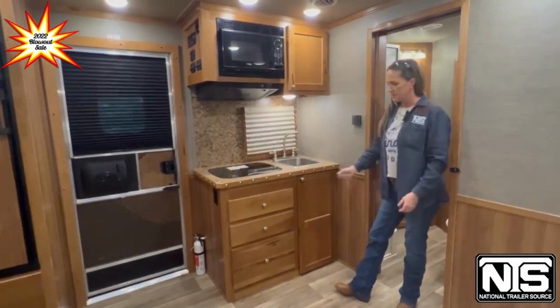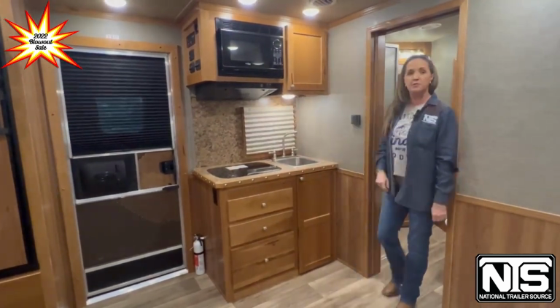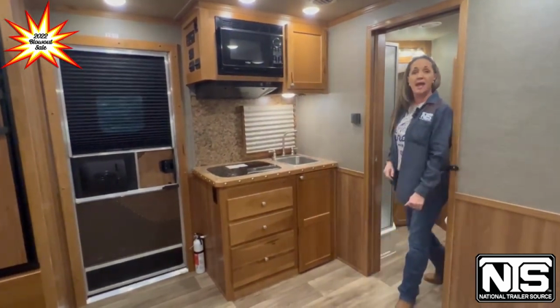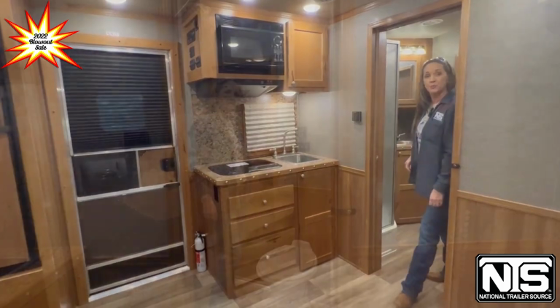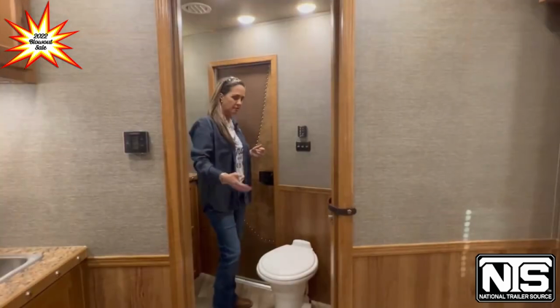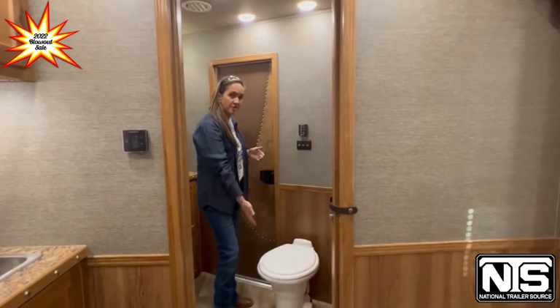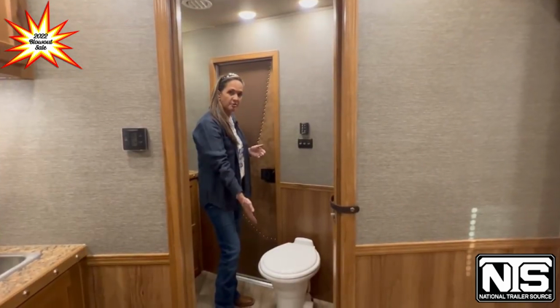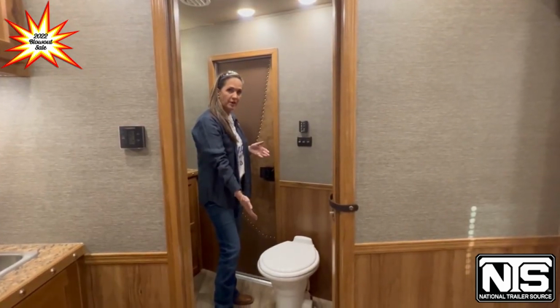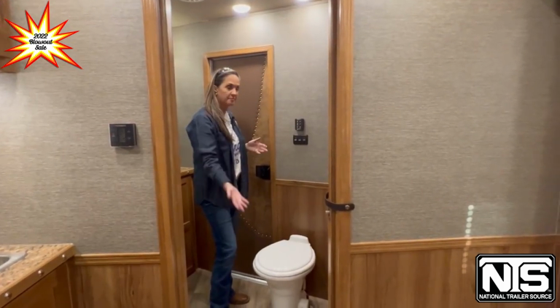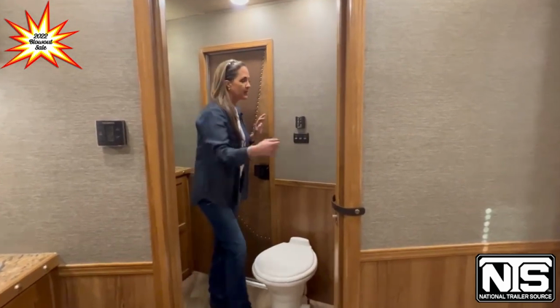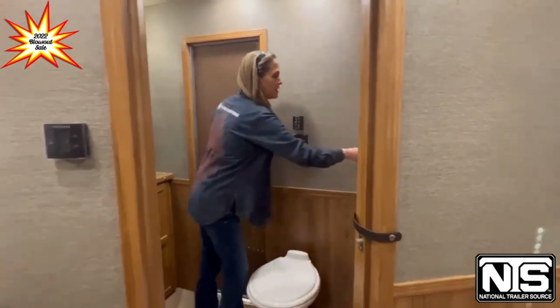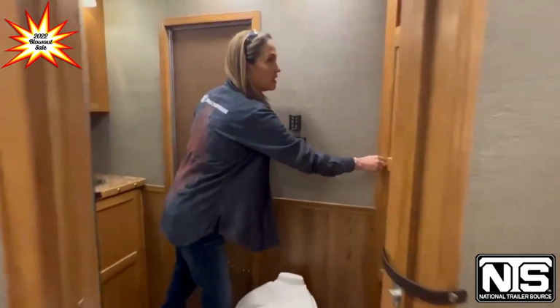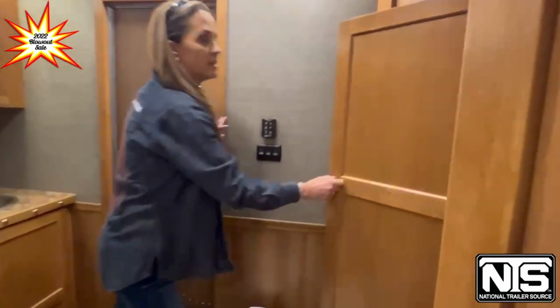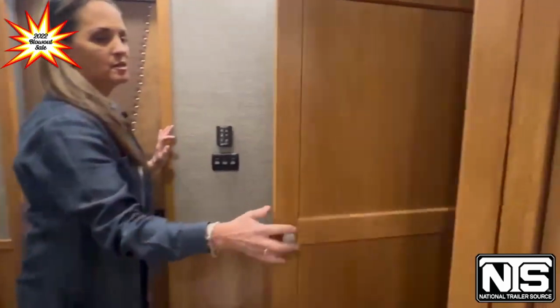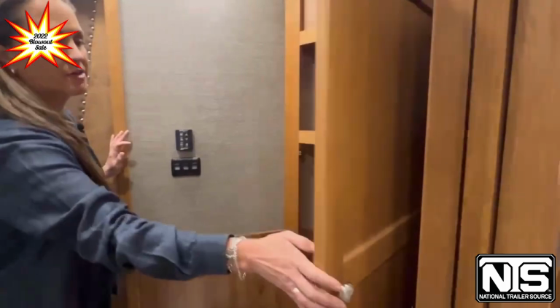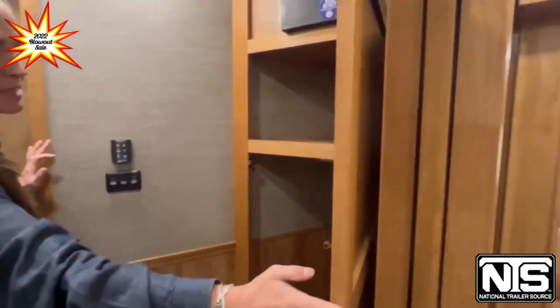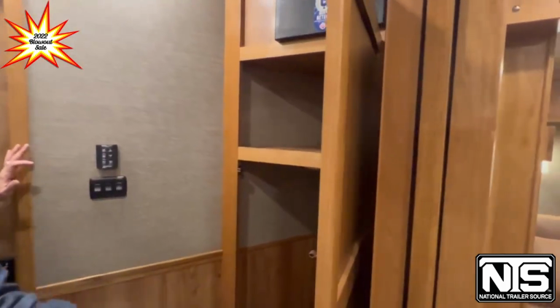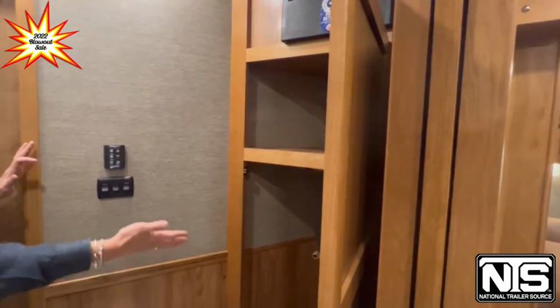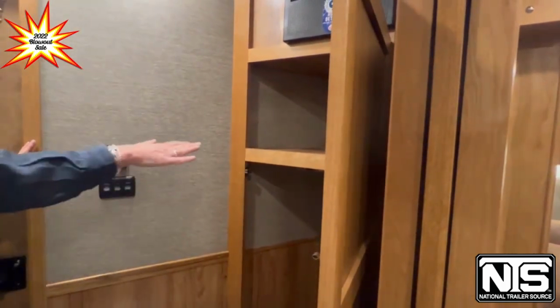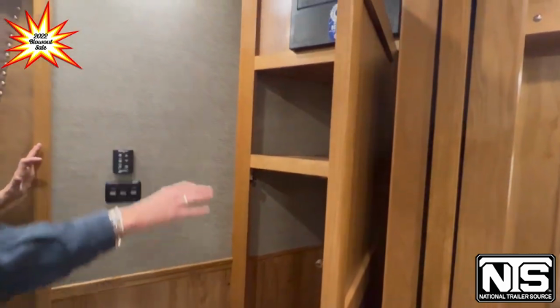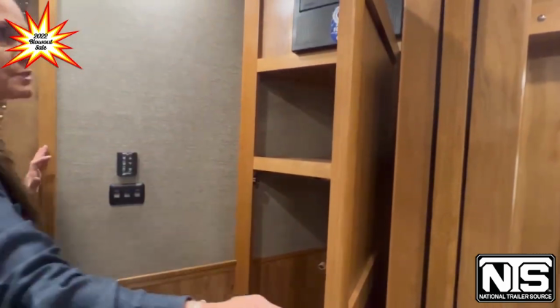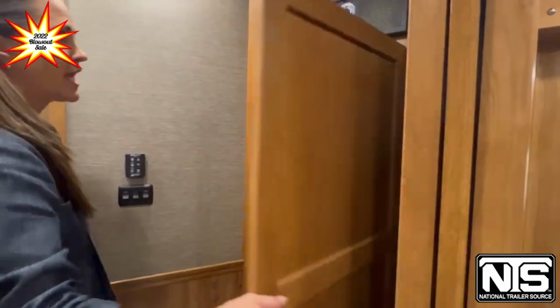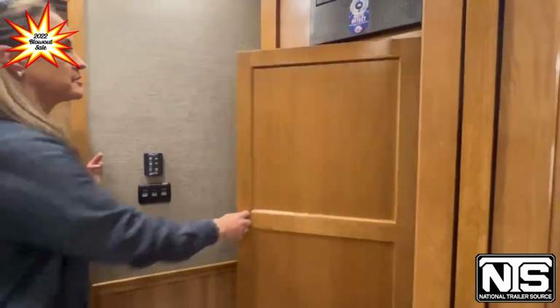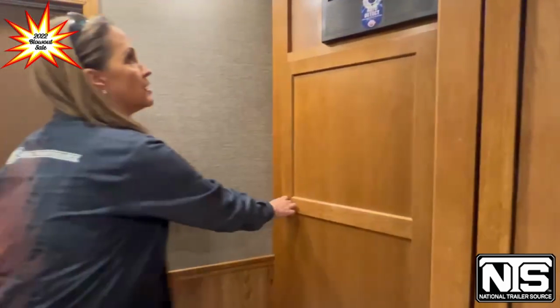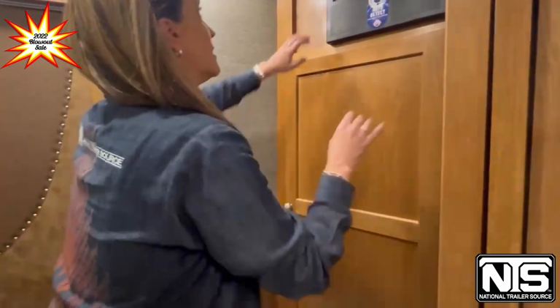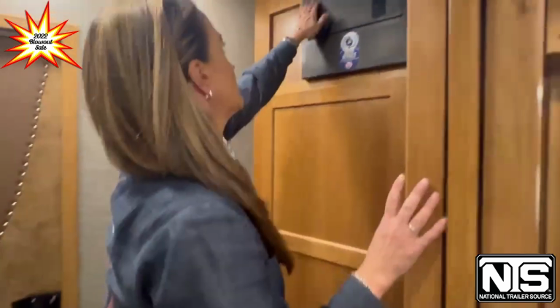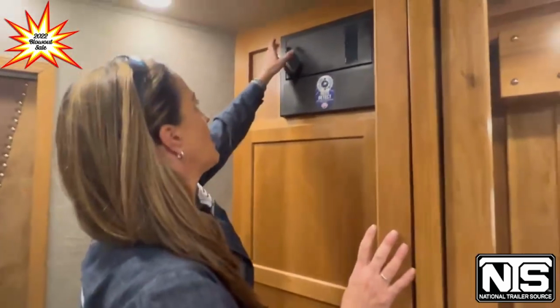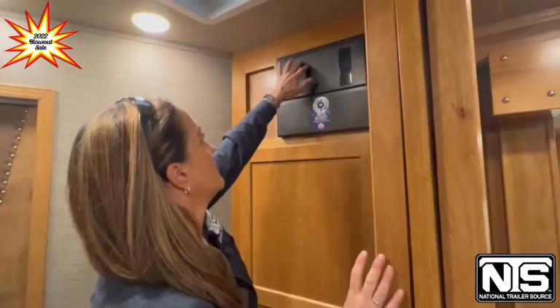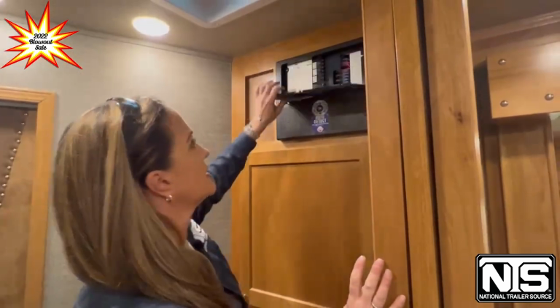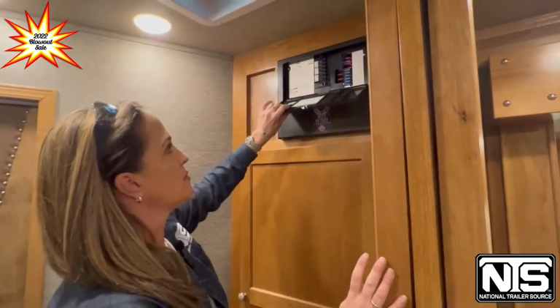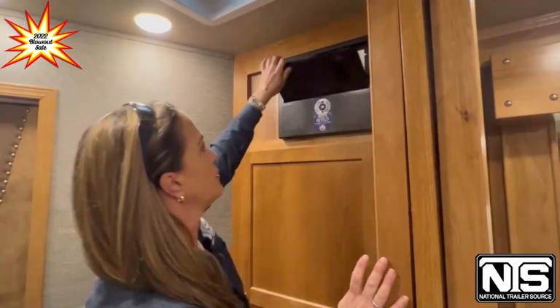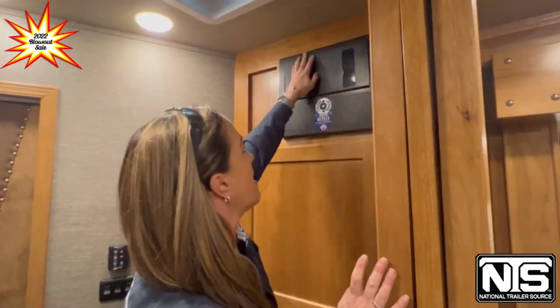Let's move into the bathroom. In here you've got your toilet. You've got your cabinet space — more hanging as well as shelves for your towels. And up top this is going to be your fuse box.